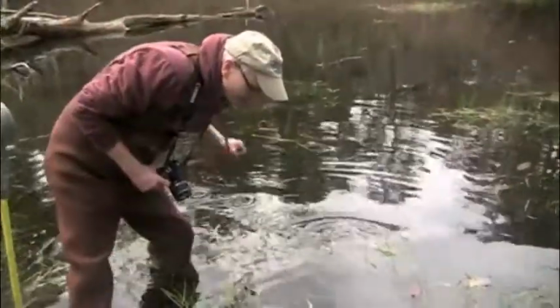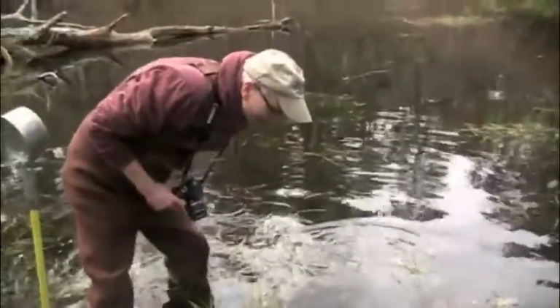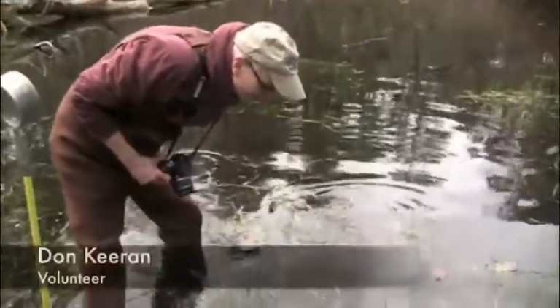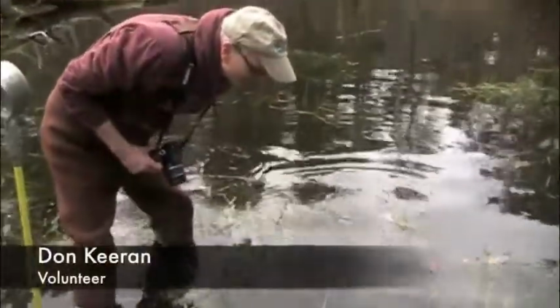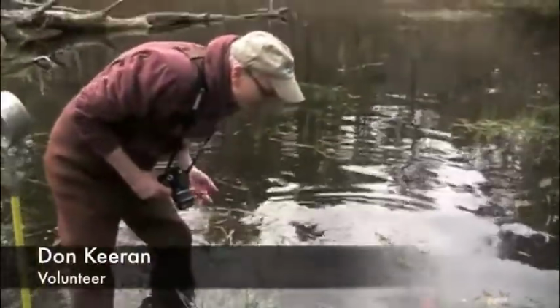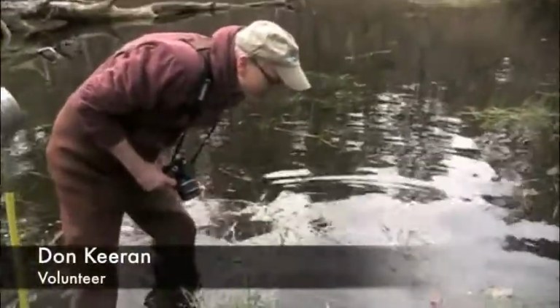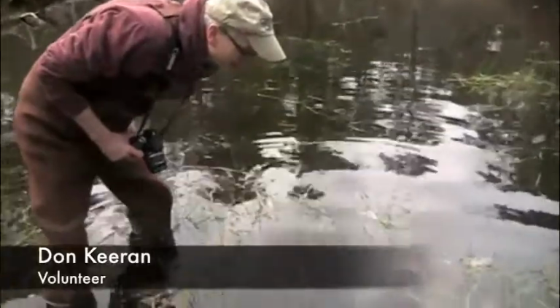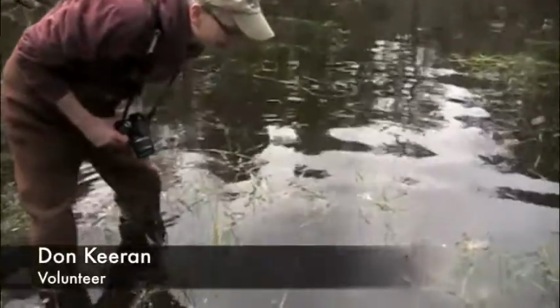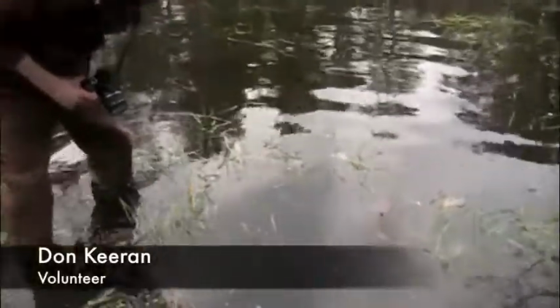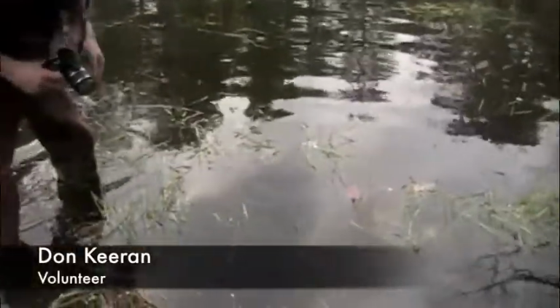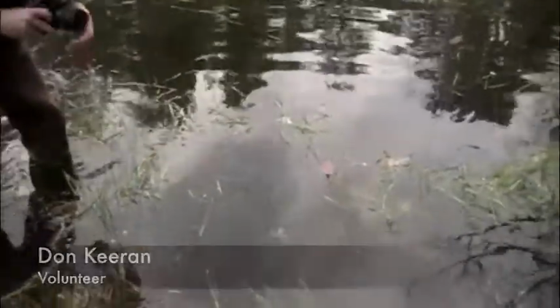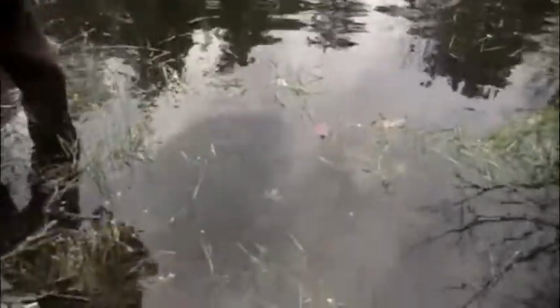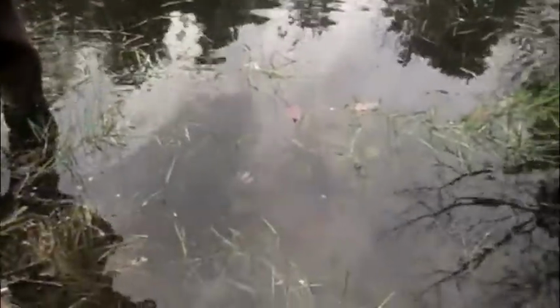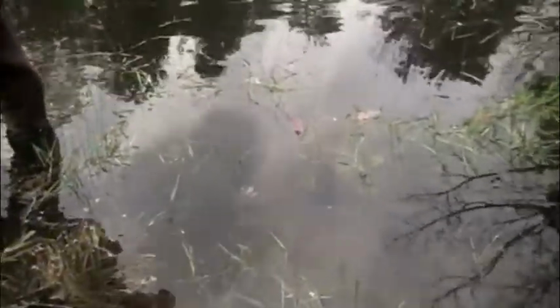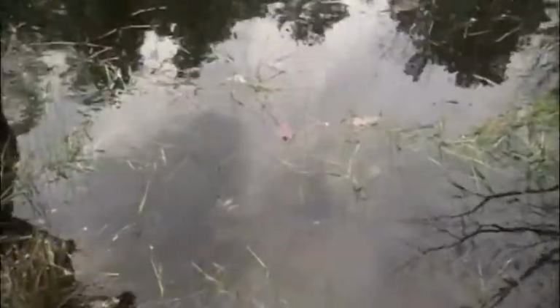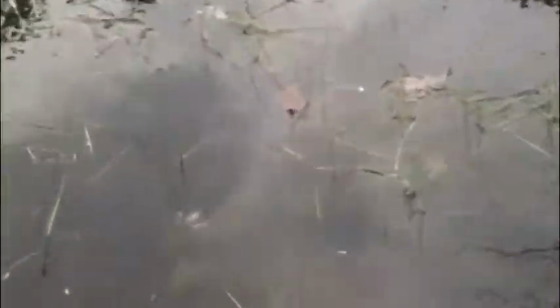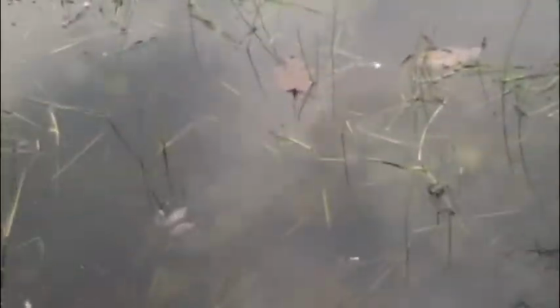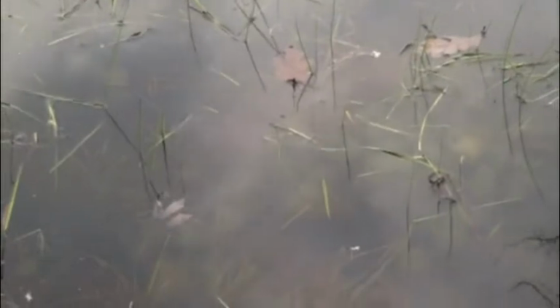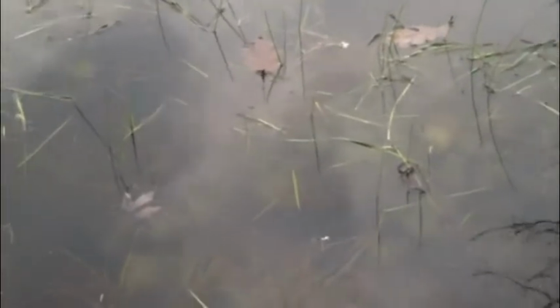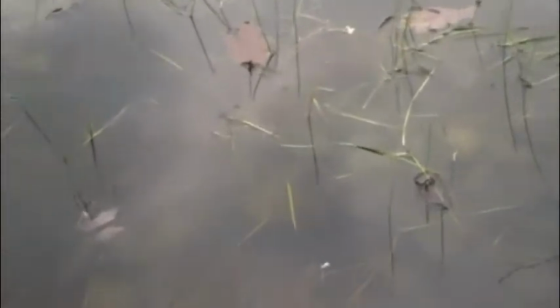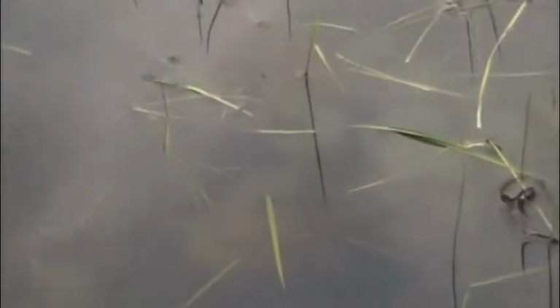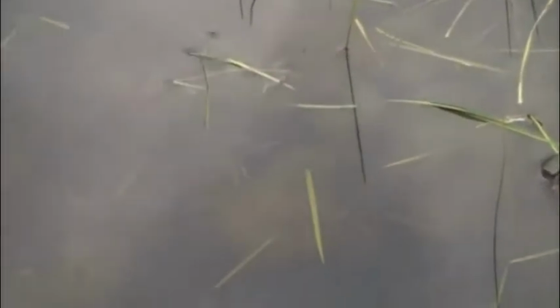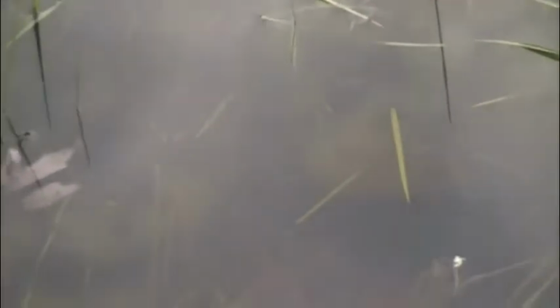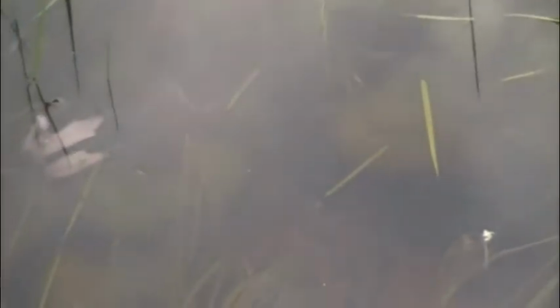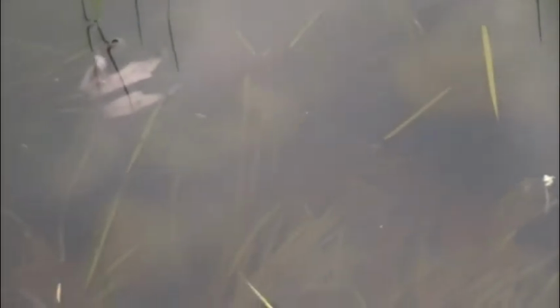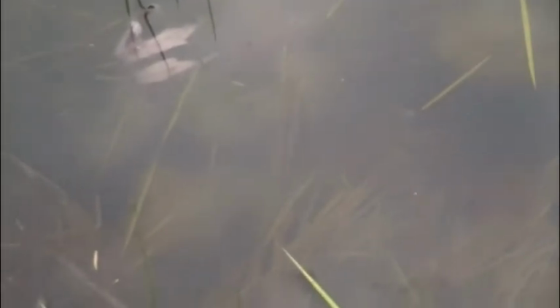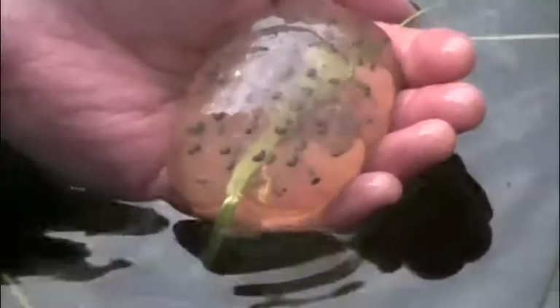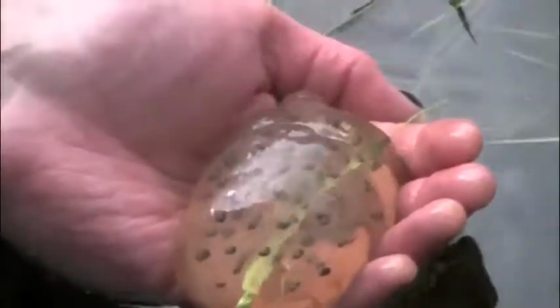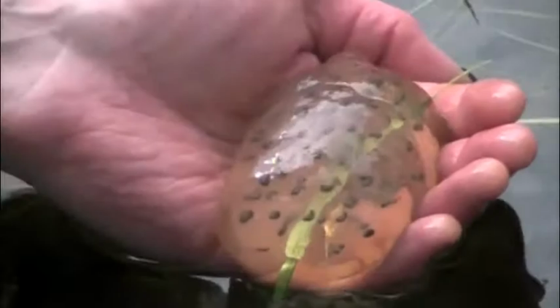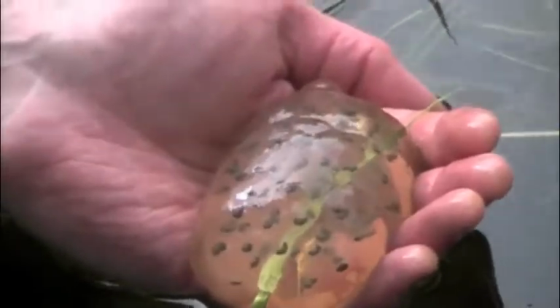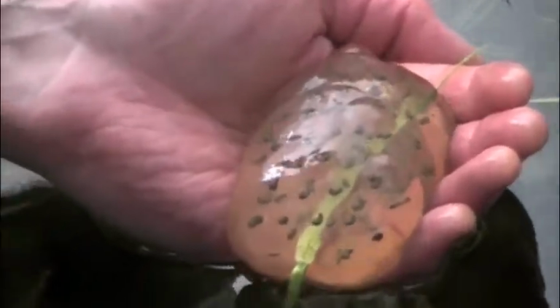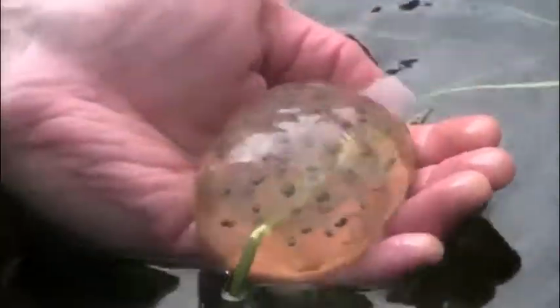We've got spotted salamander eggs — bunches of them. Looks like there are 20, 25, 30 bunches, which is extraordinary.